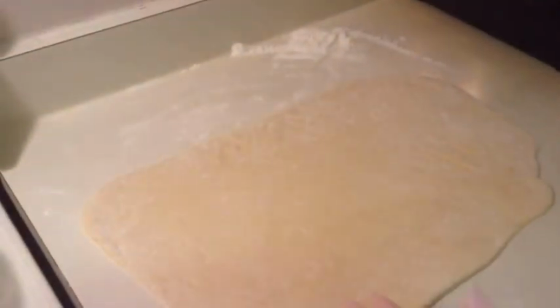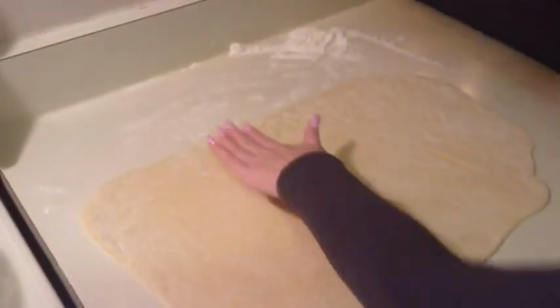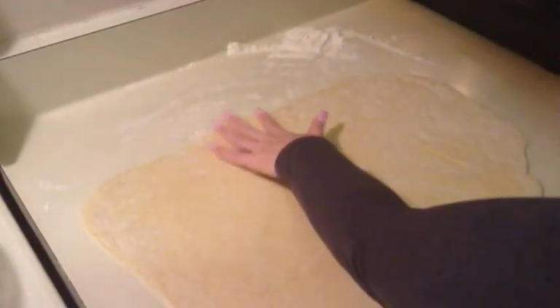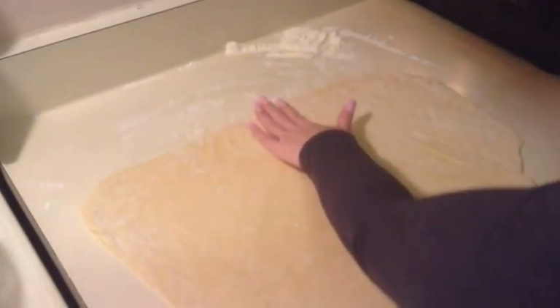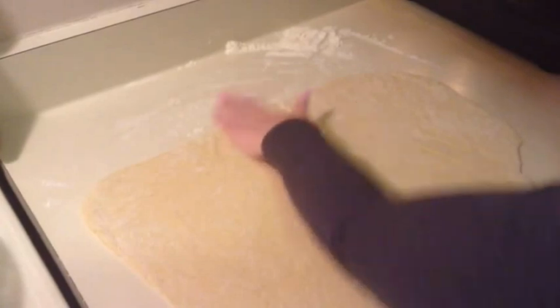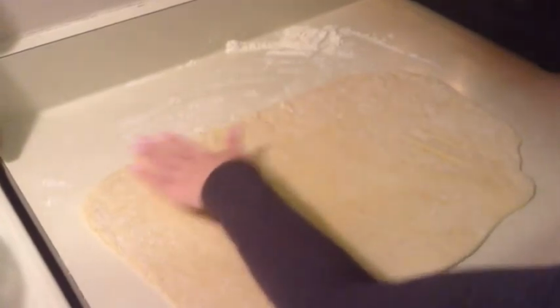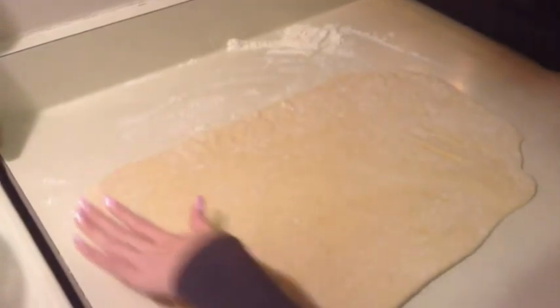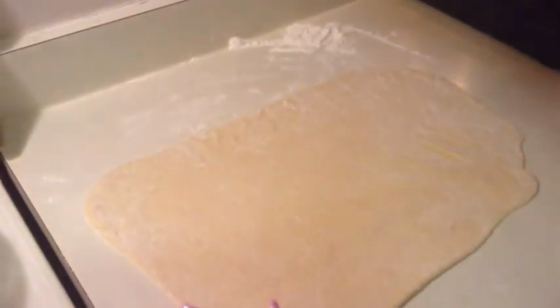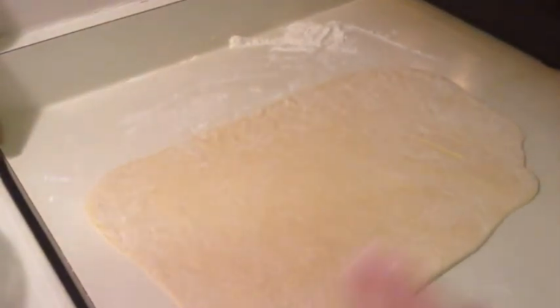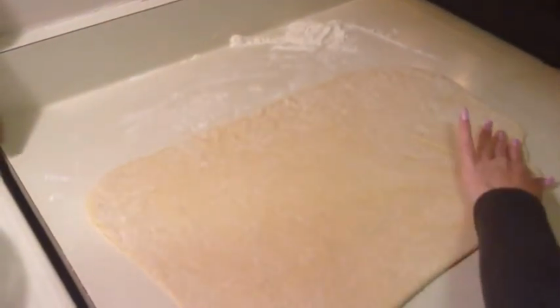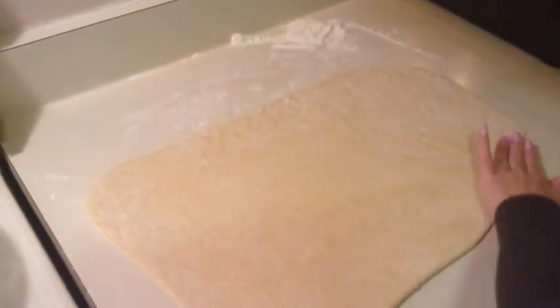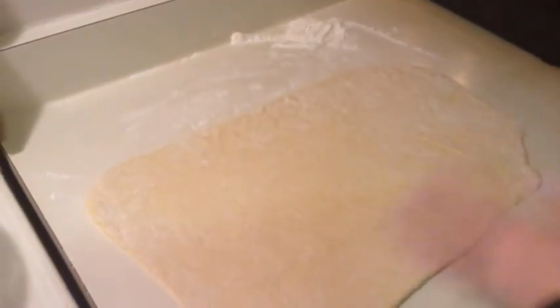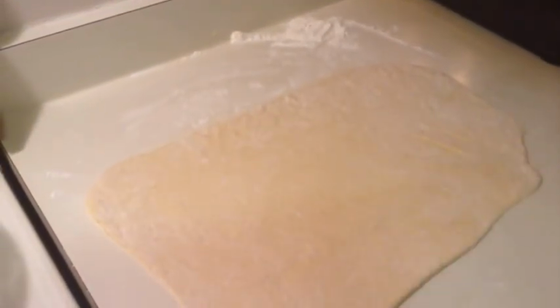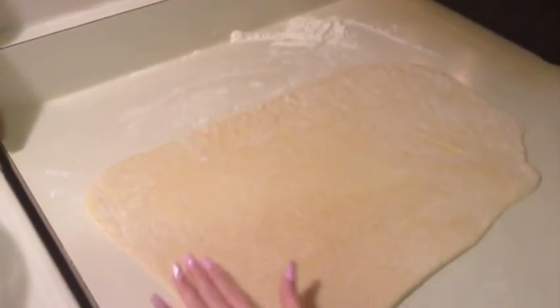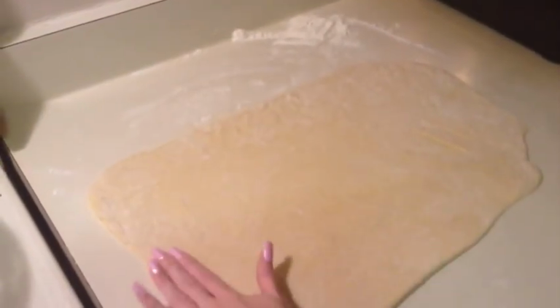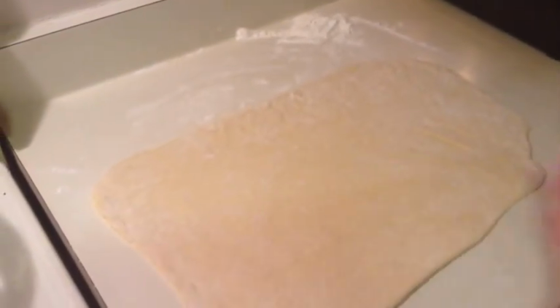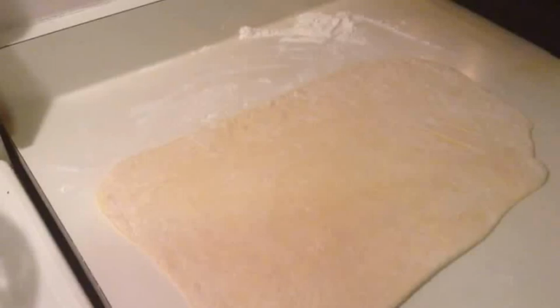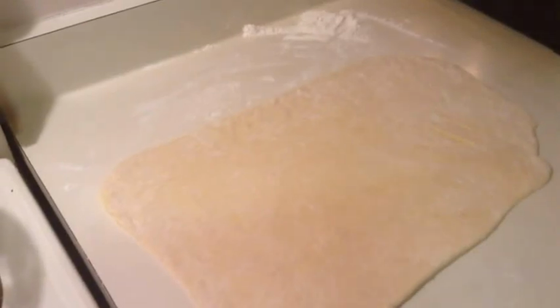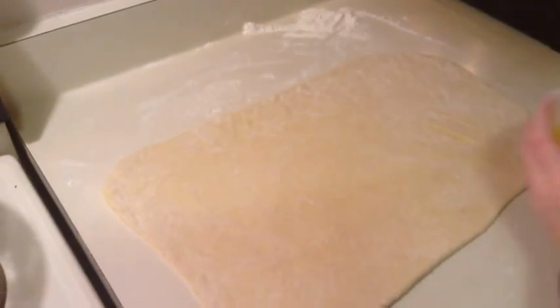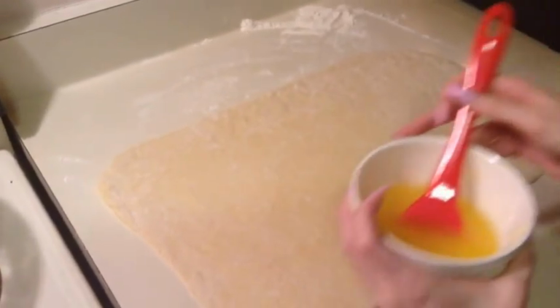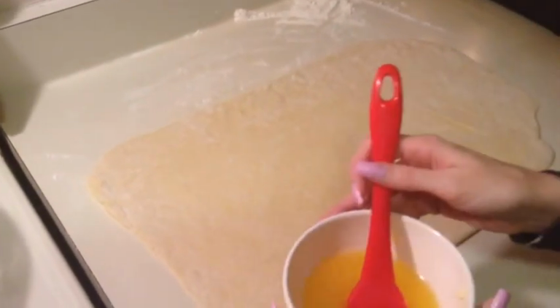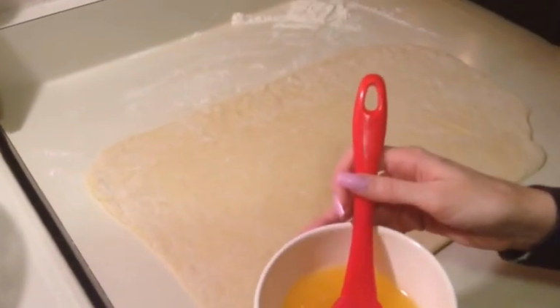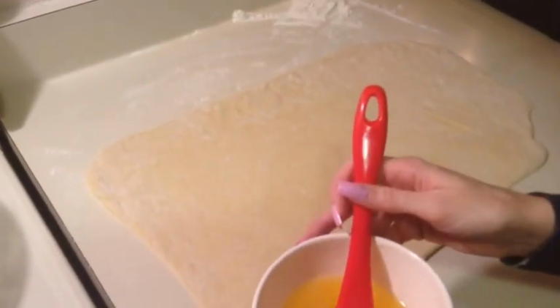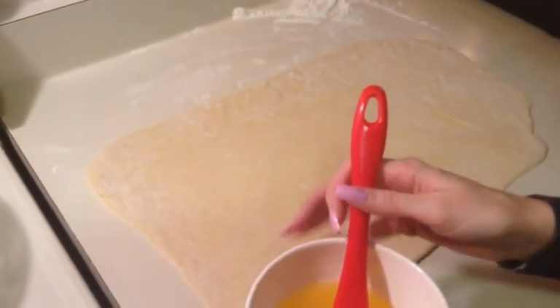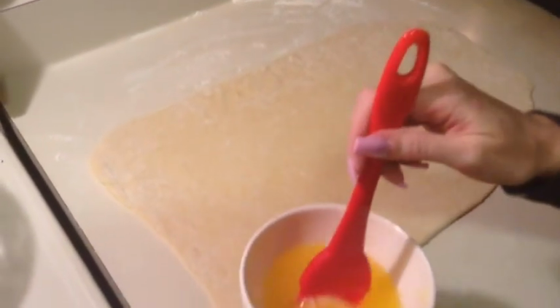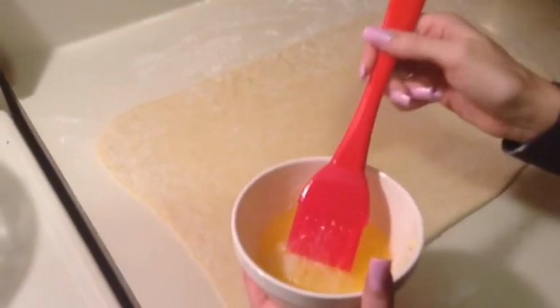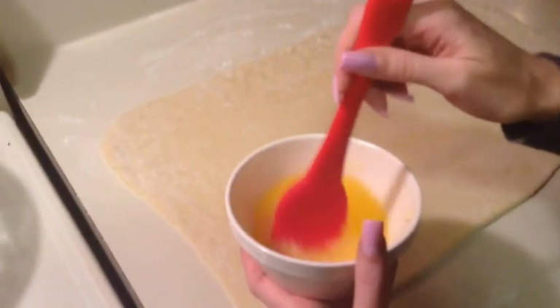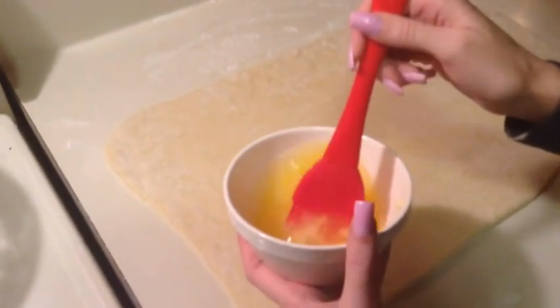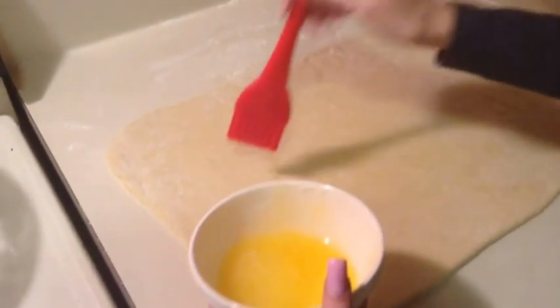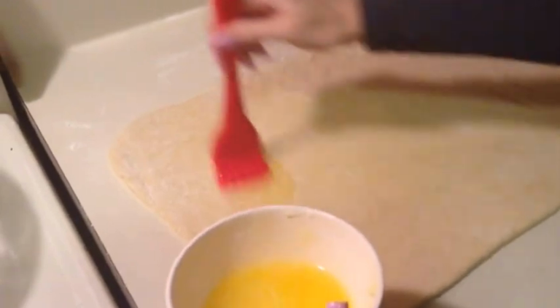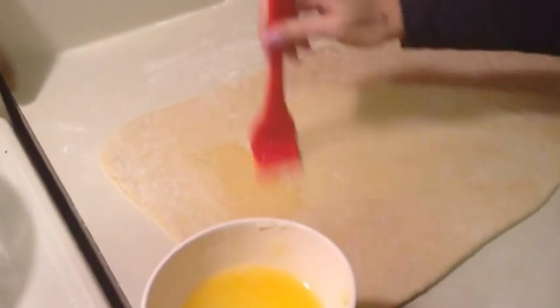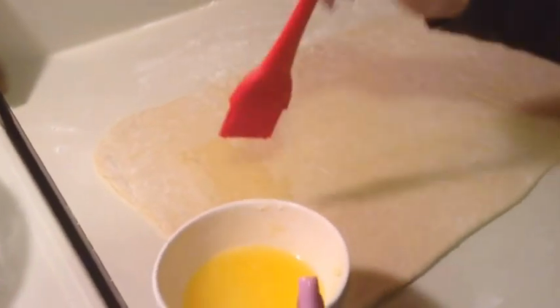So this is what it looks like after I have it all rolled out into a rectangle. It's not perfect, but it's close enough. I've melted one stick of unsalted butter and I'm just going to brush this on the dough.